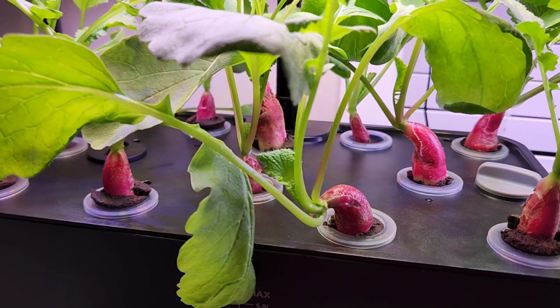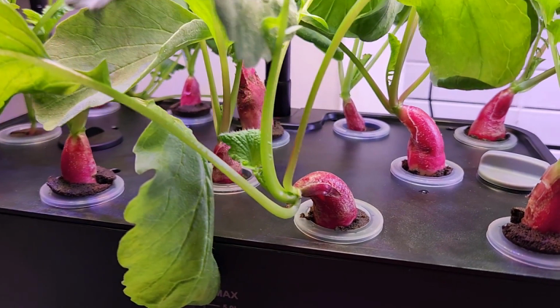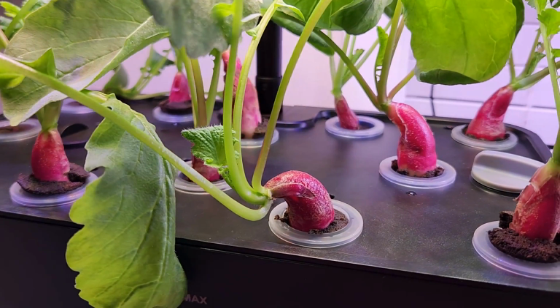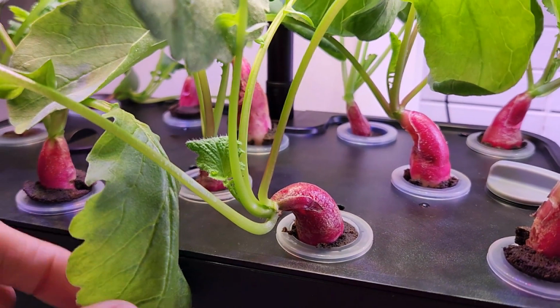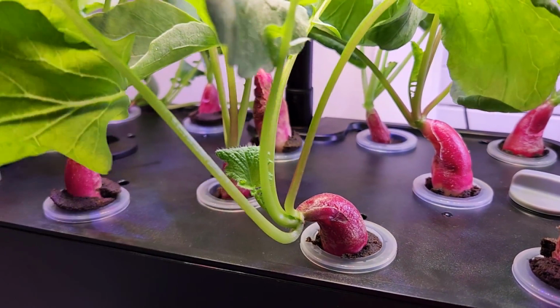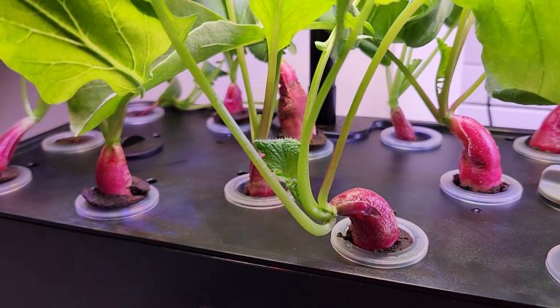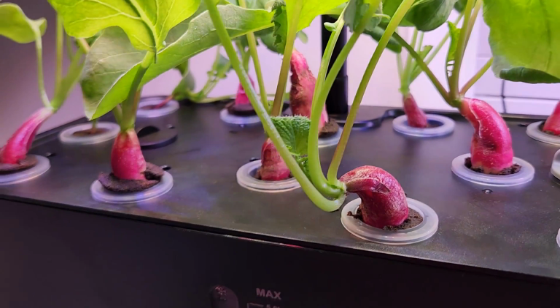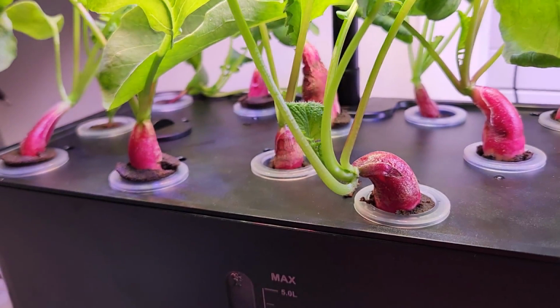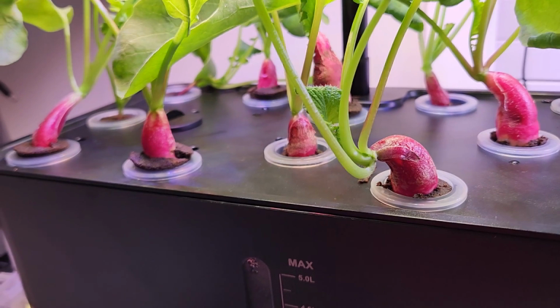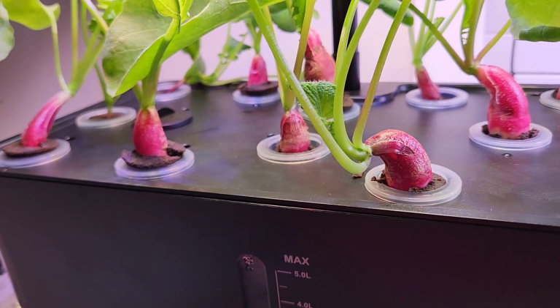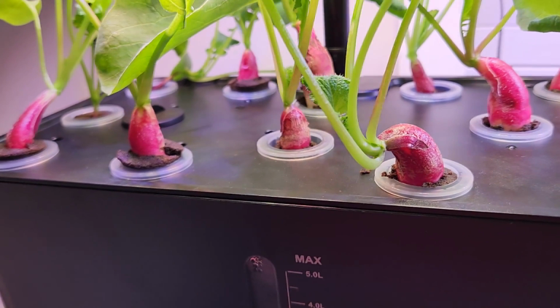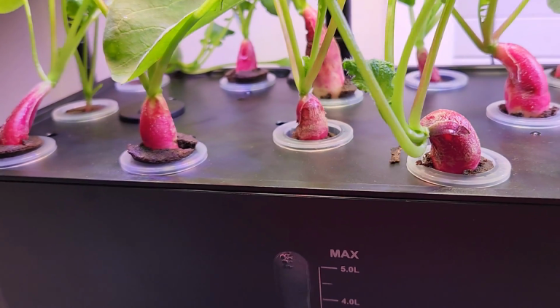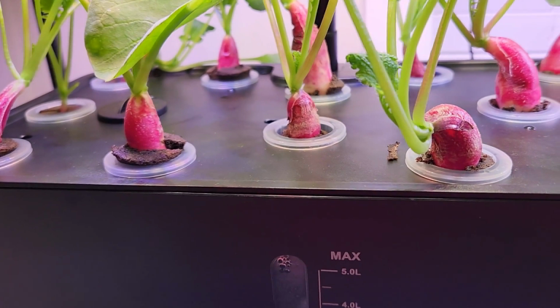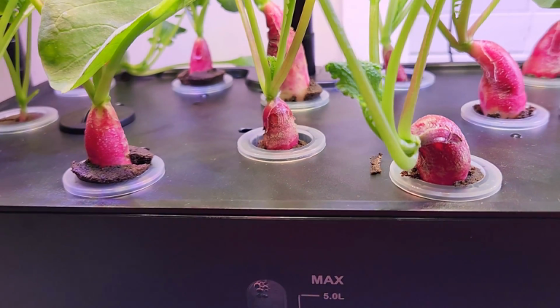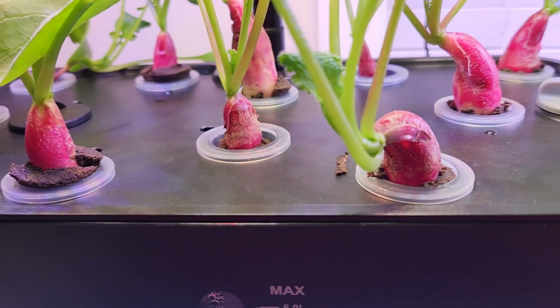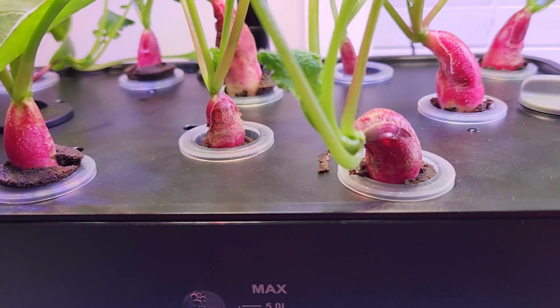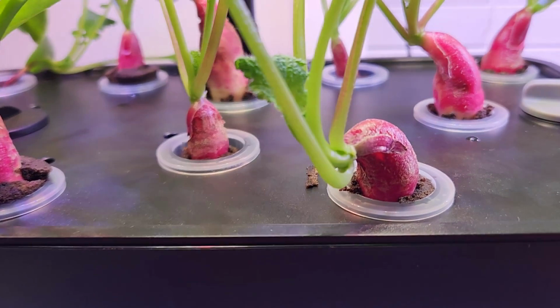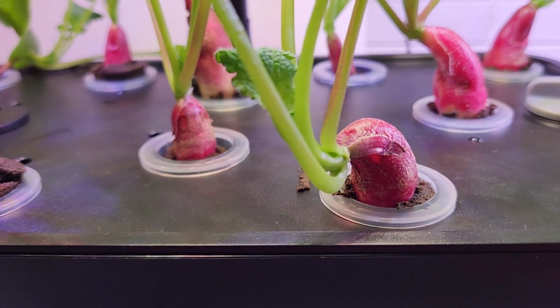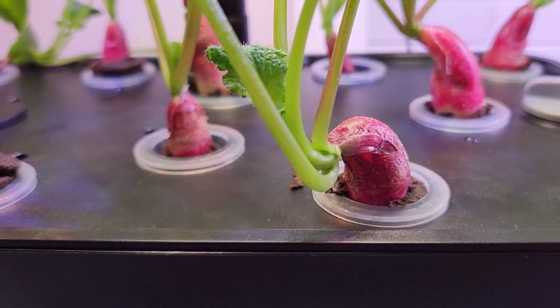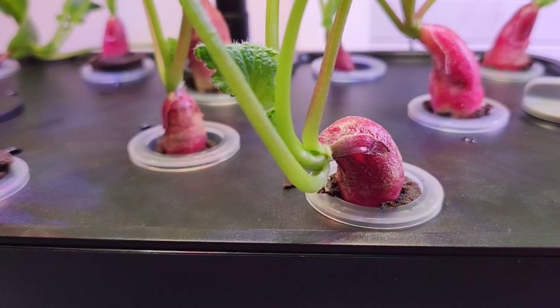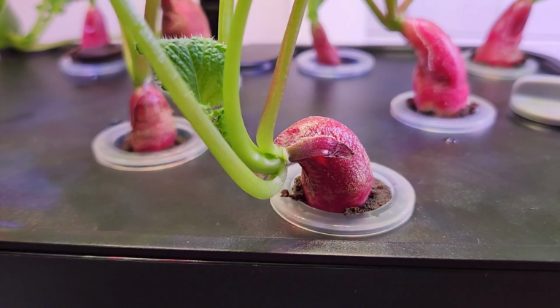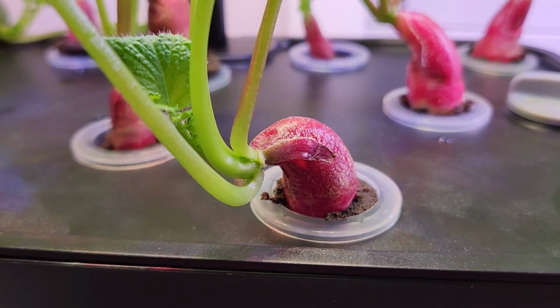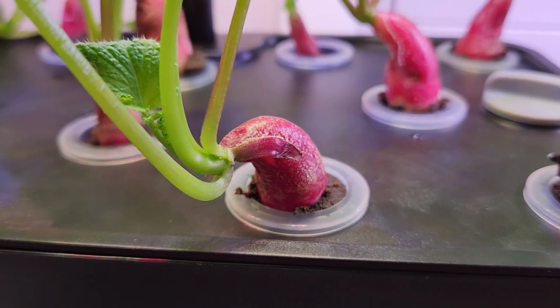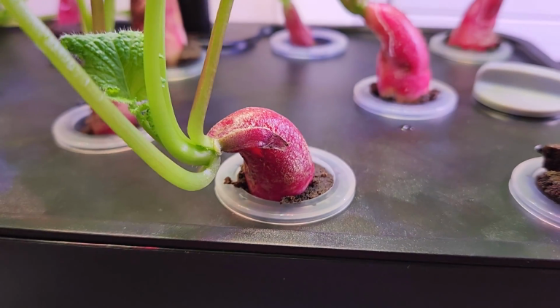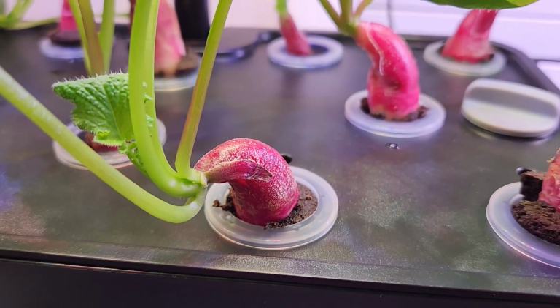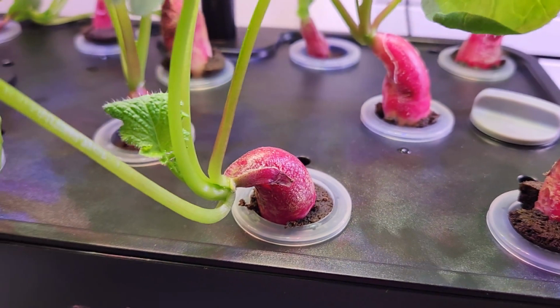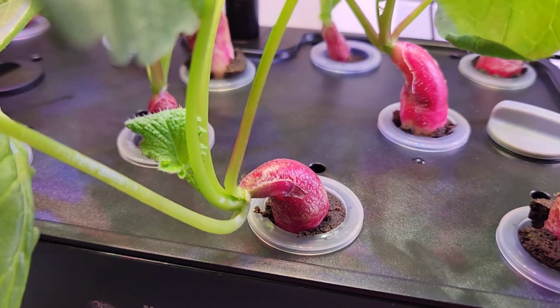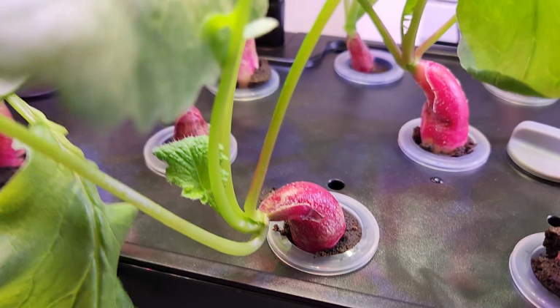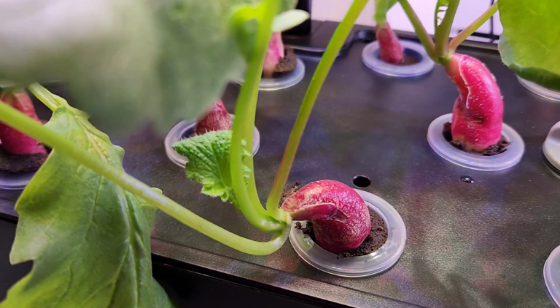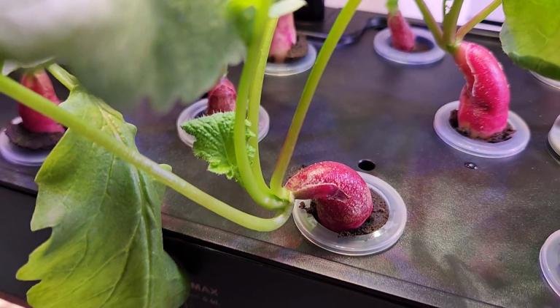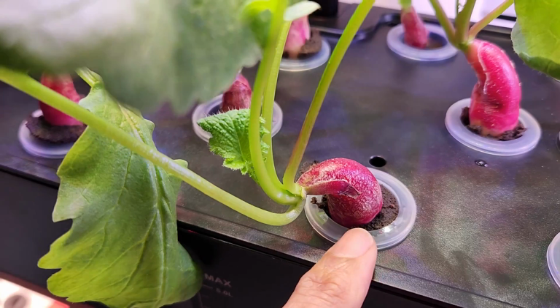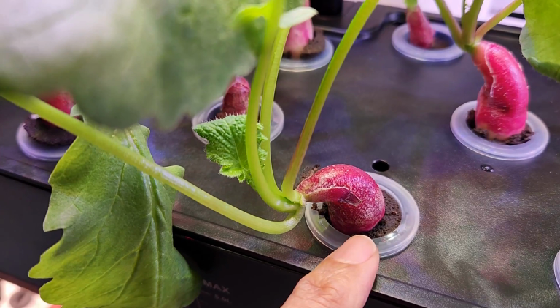It's day 19 and the radishes are growing very well. Look at all these beautiful radishes — they are swelling up very well and getting nice and fat. One important thing I'd like to mention at this point is that as the radishes are getting fat, they get stuck in the cage.